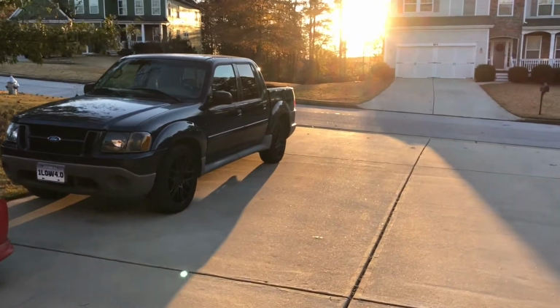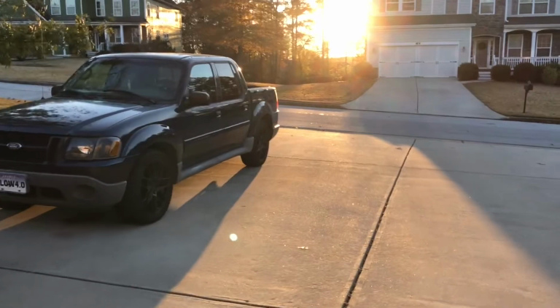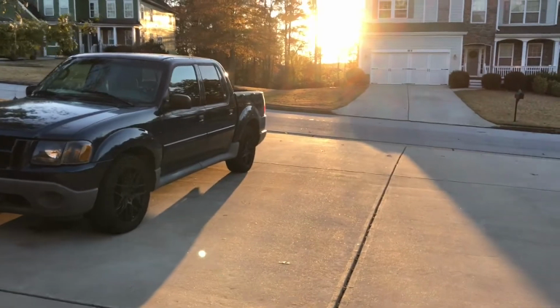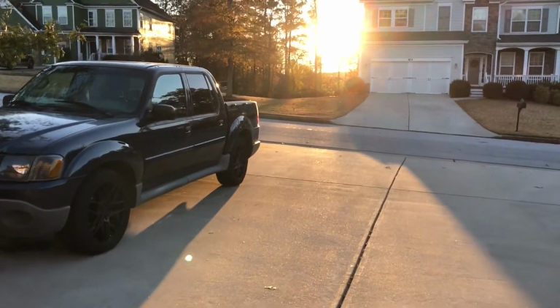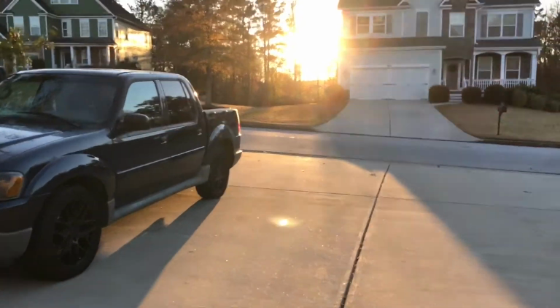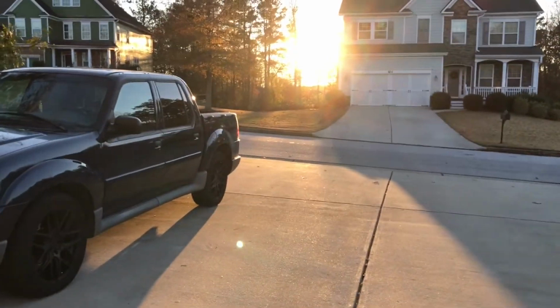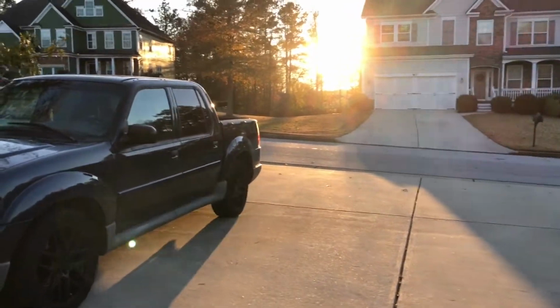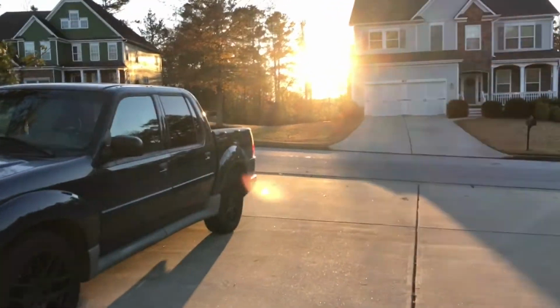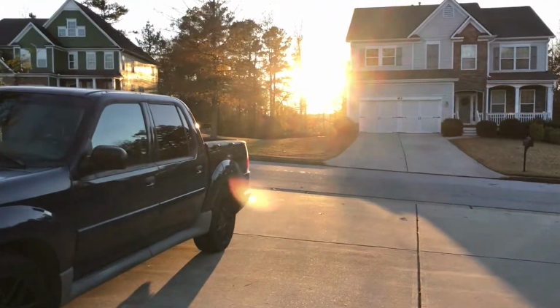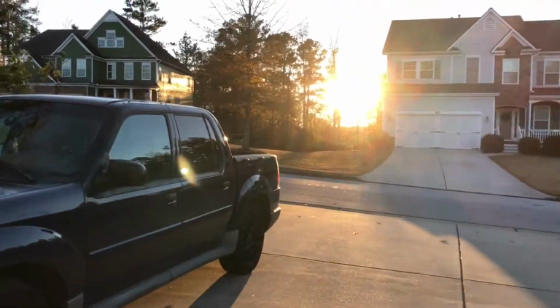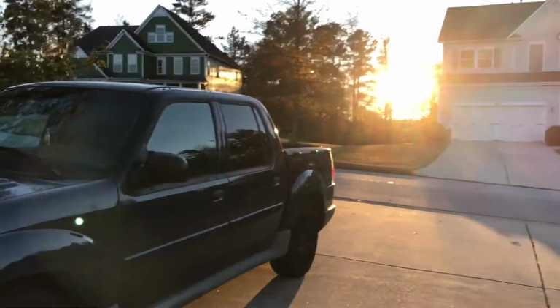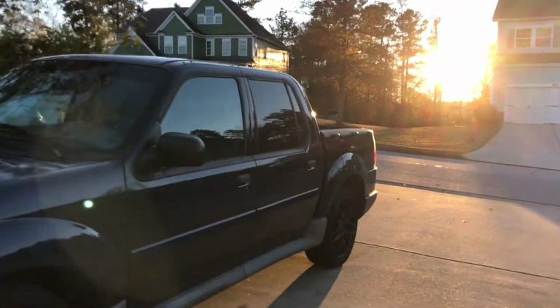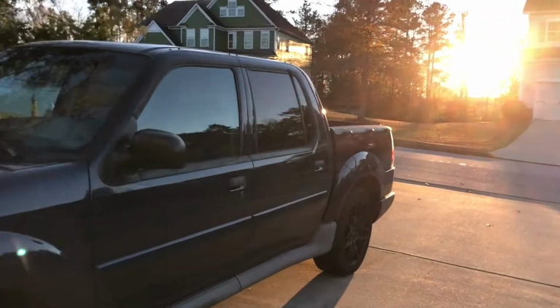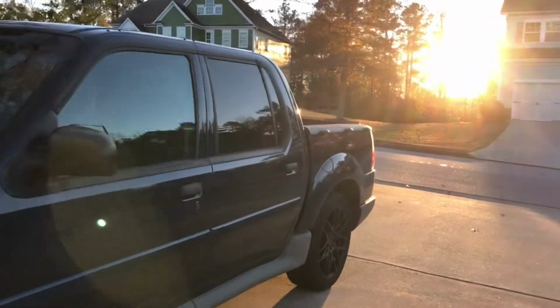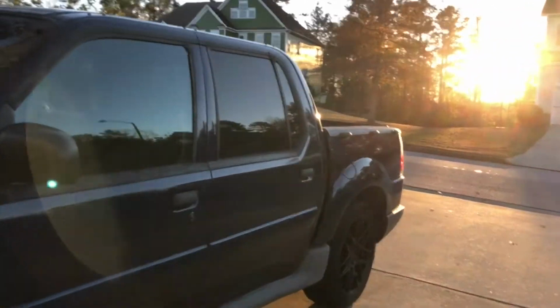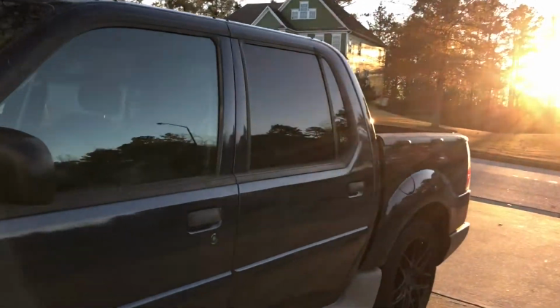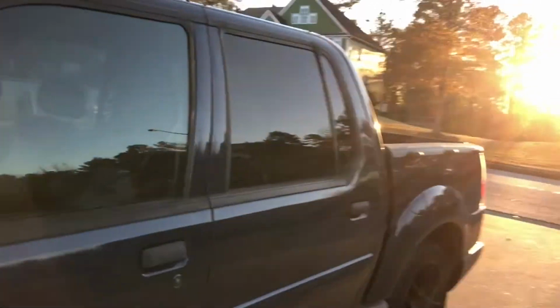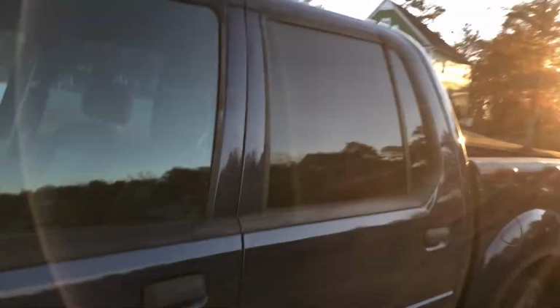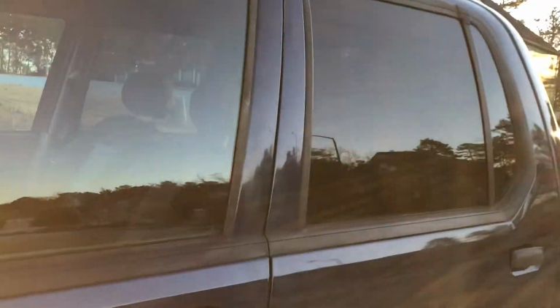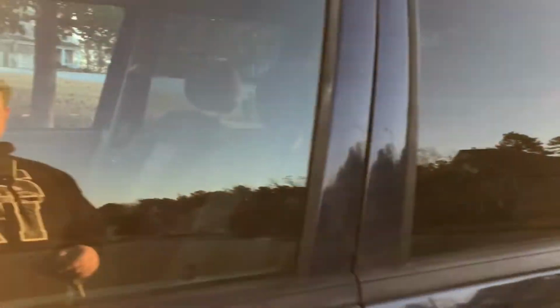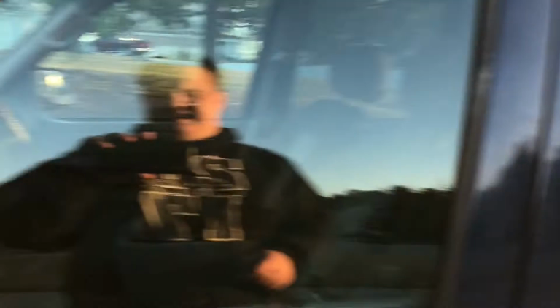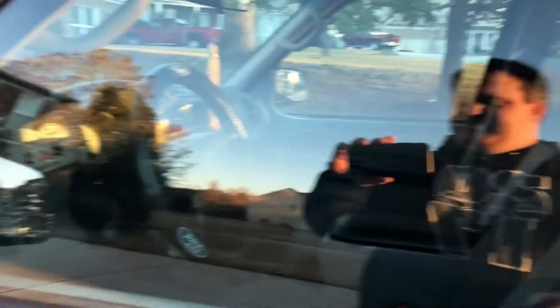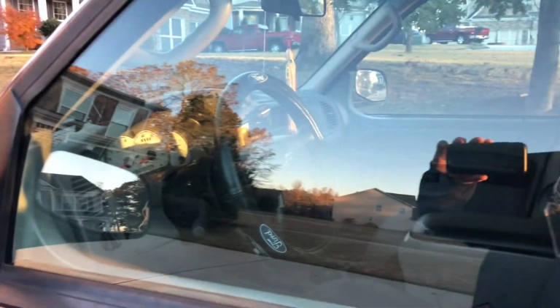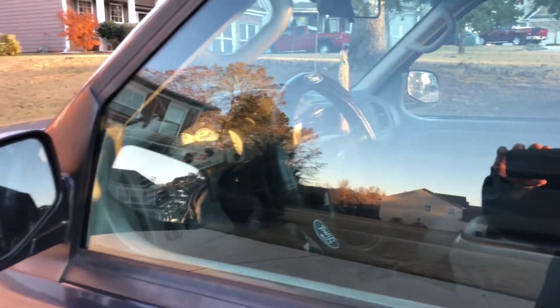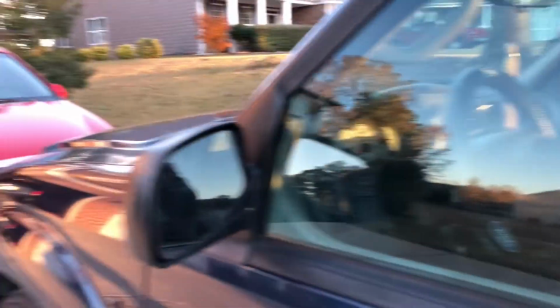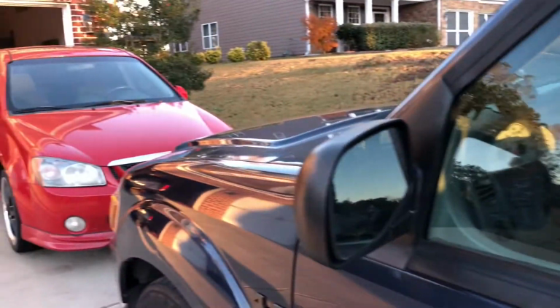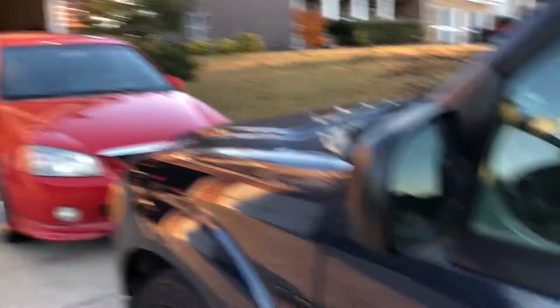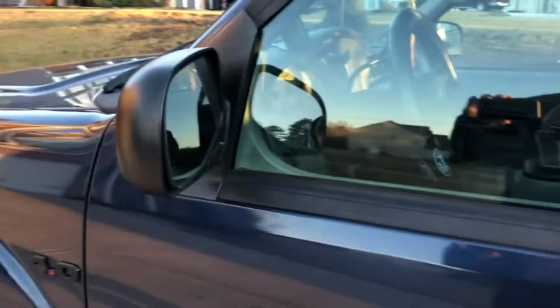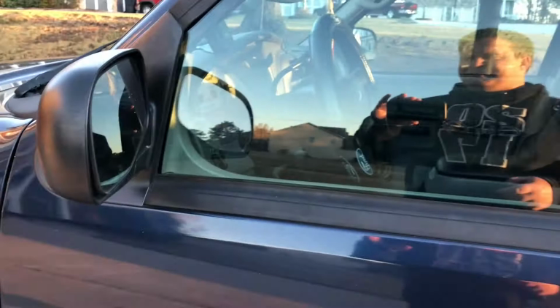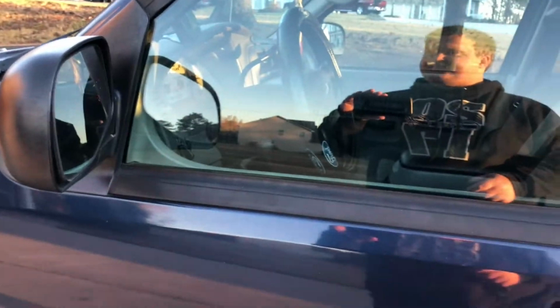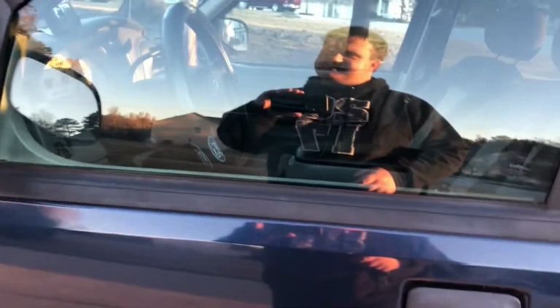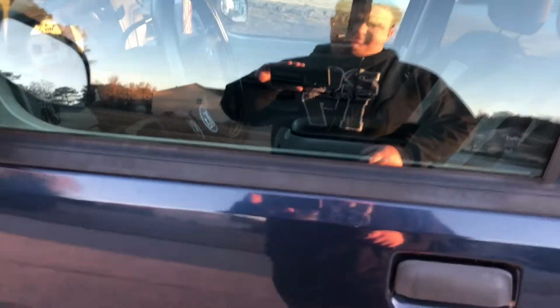There should be proximity sensors. I don't know if they're going to work — they've been kind of iffy. It may work. It doesn't appear it wants to work today, but it's probably because I was within 10 feet of the truck and I tried to unlock it.